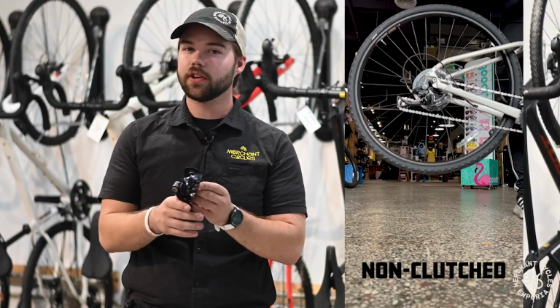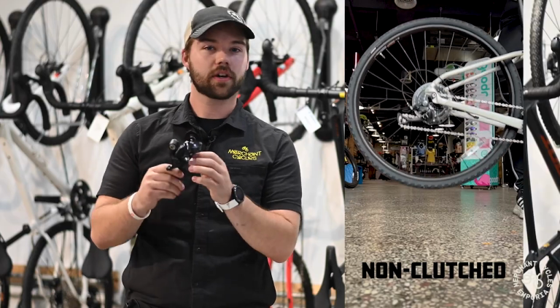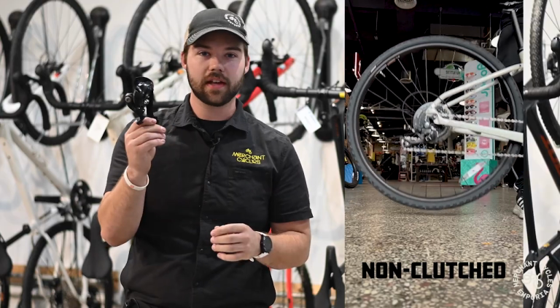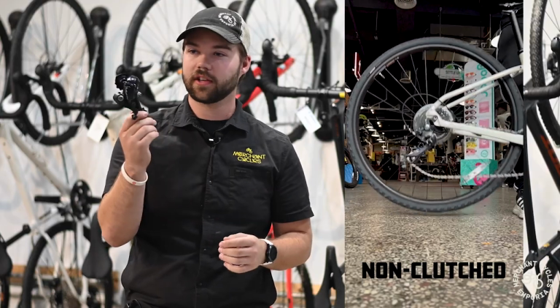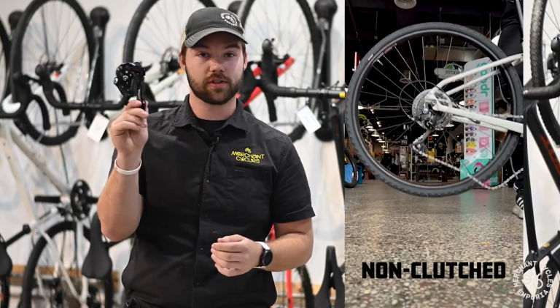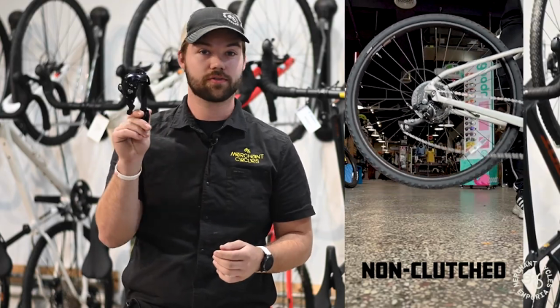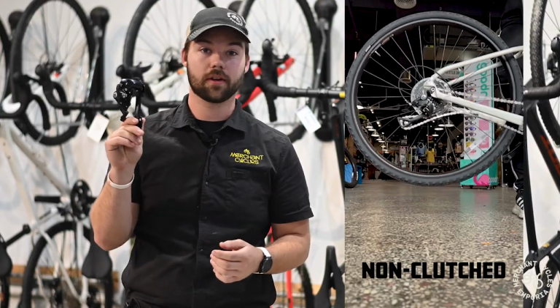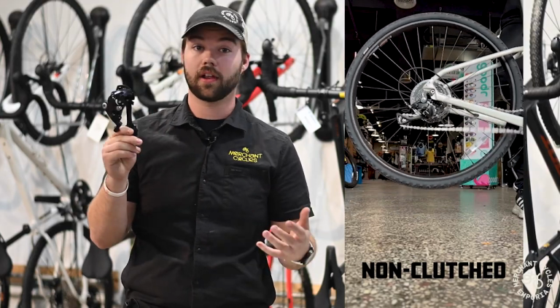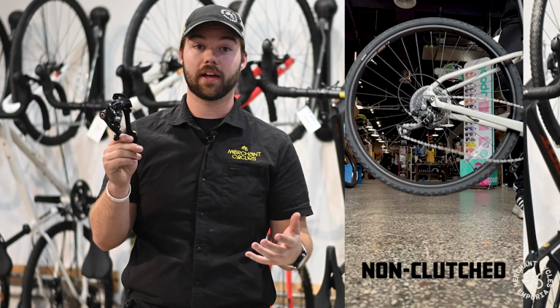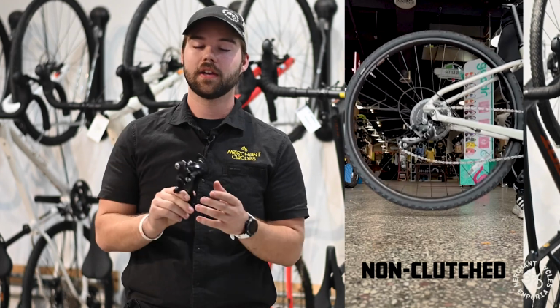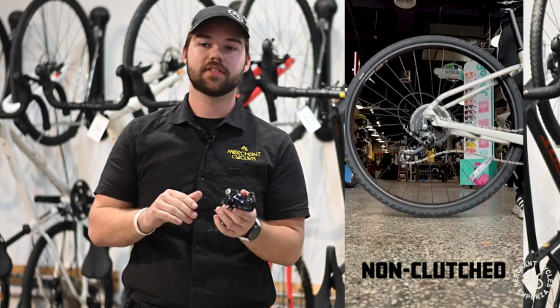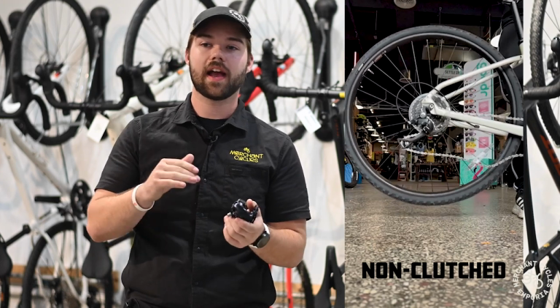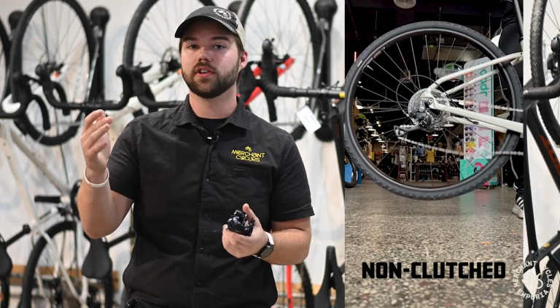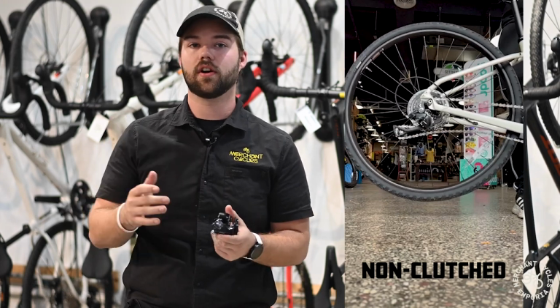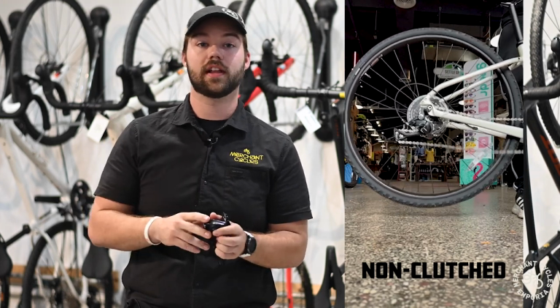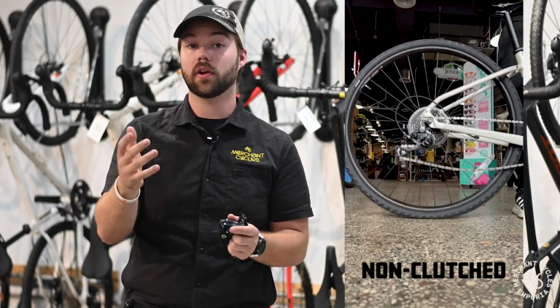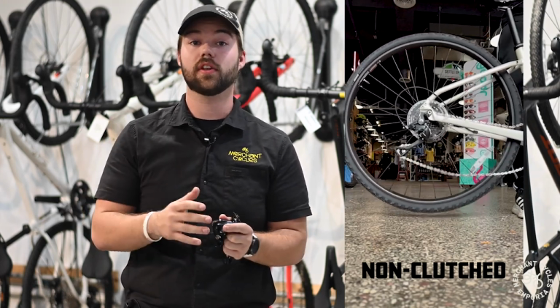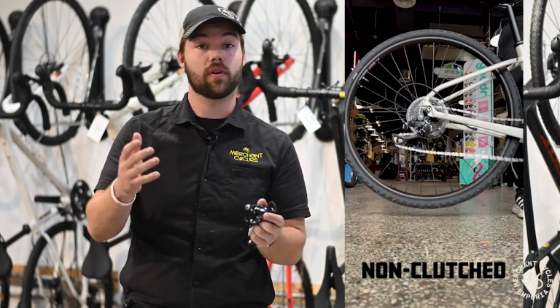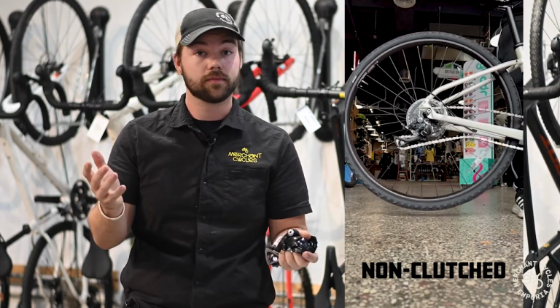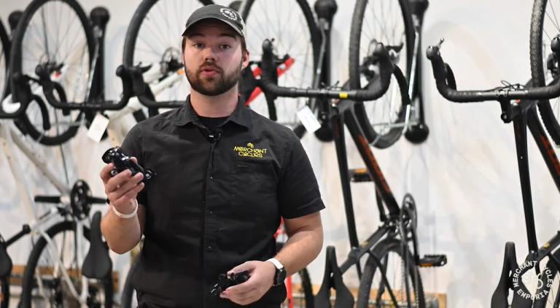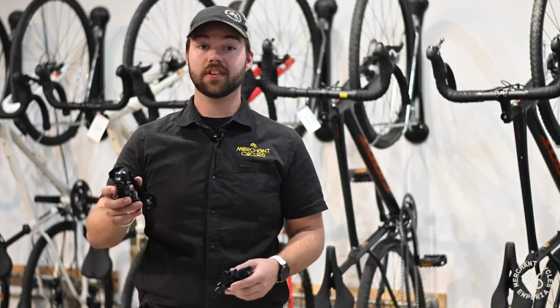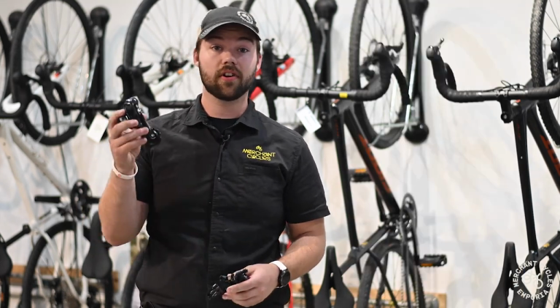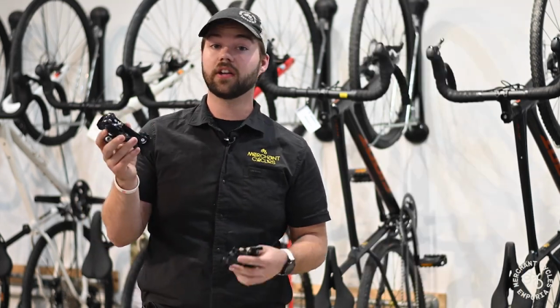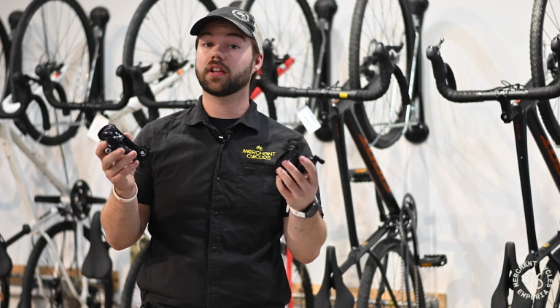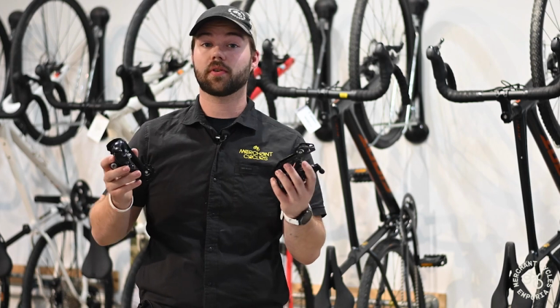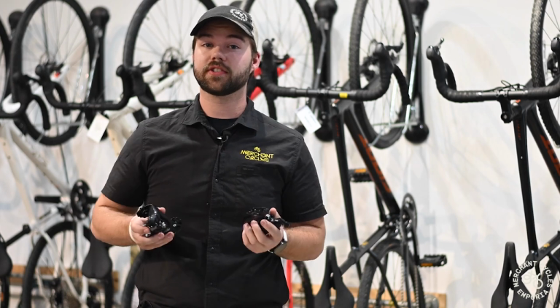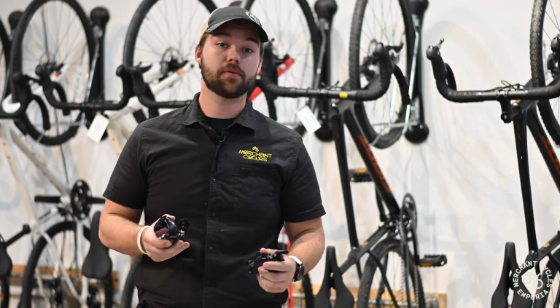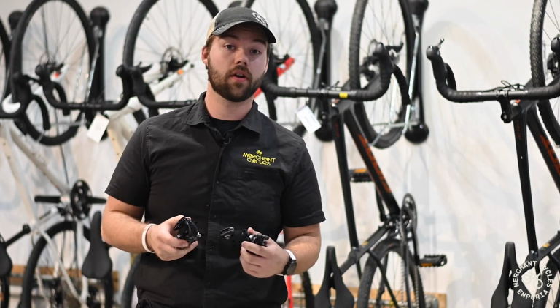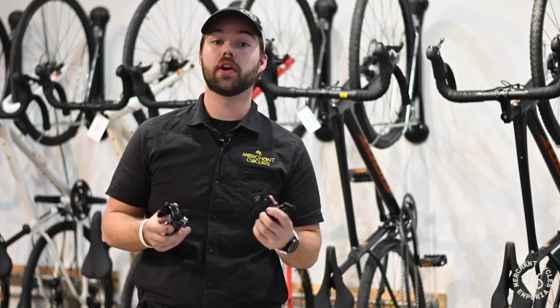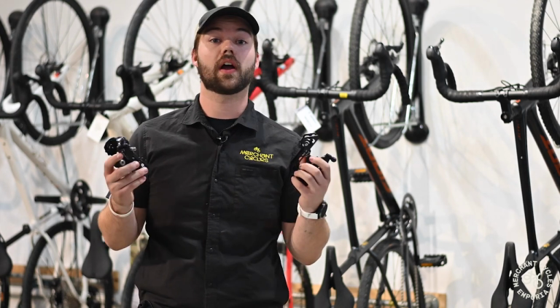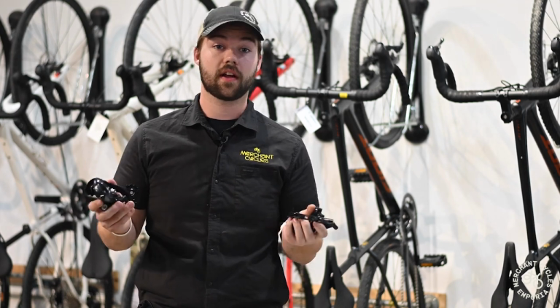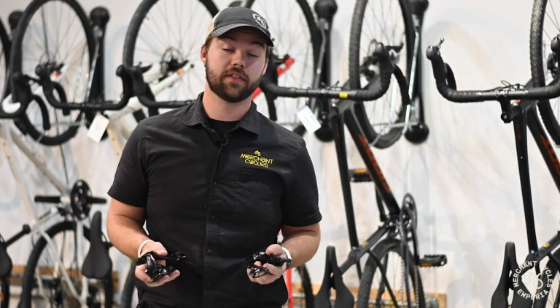It still works great — this is your traditional derailleur that comes on a lot of bikes — but it's not as well-suited for trails or gravel. Your choice between non-clutched and clutched really depends on your riding style.